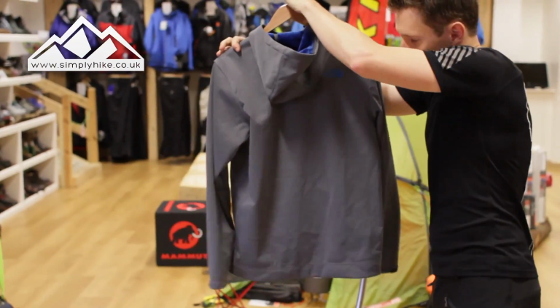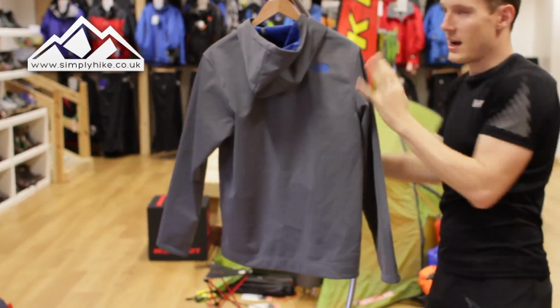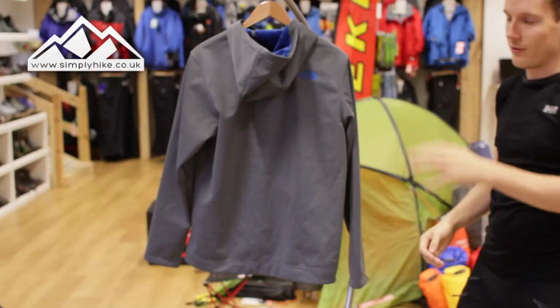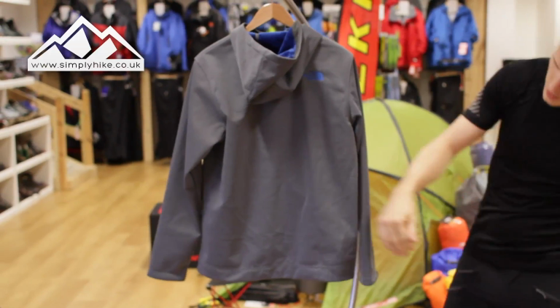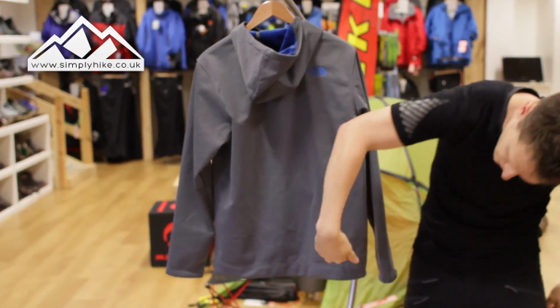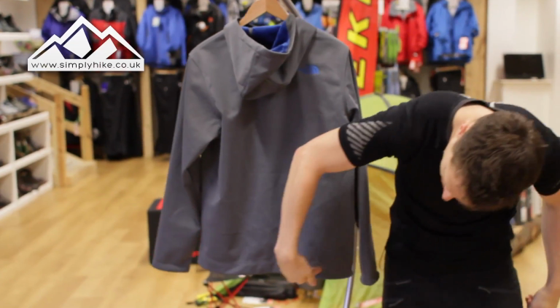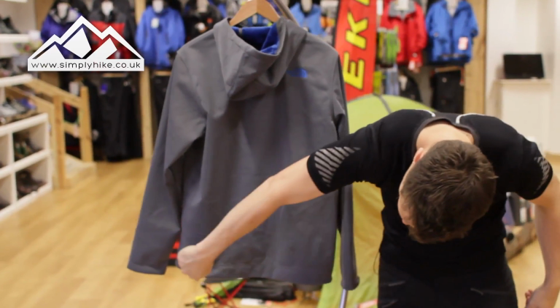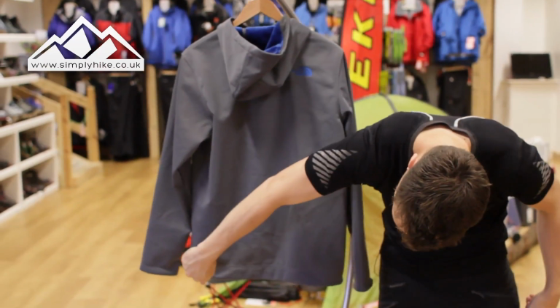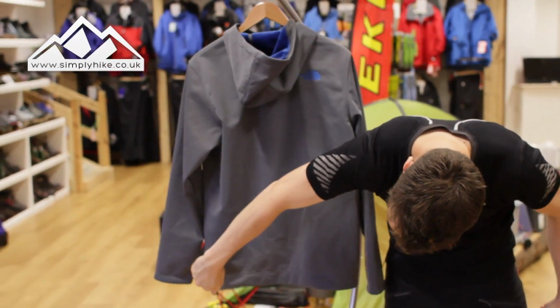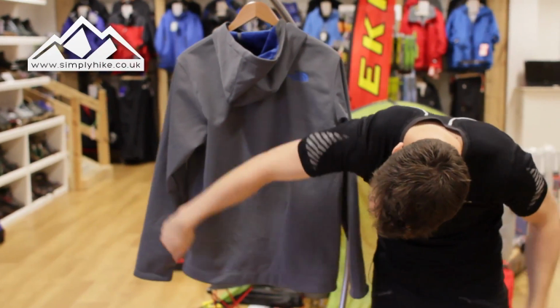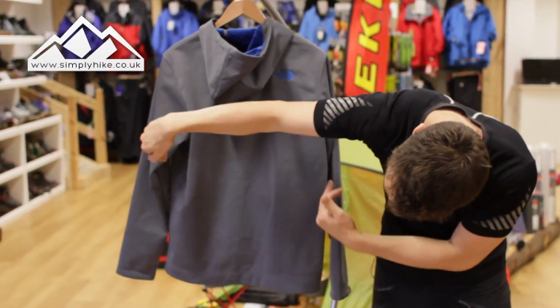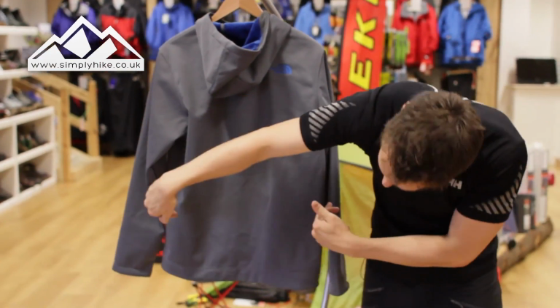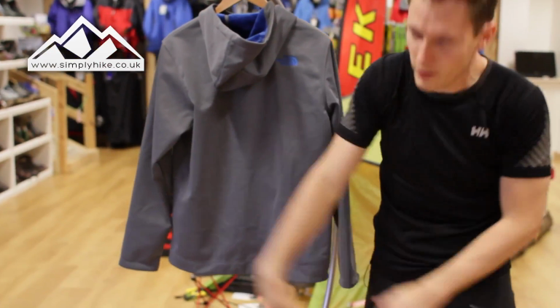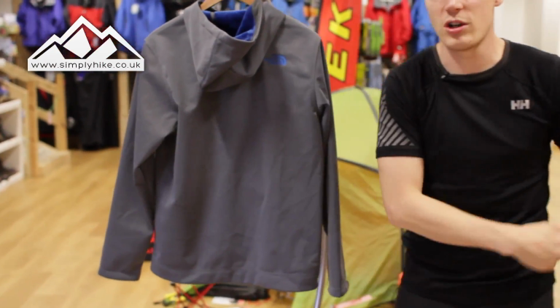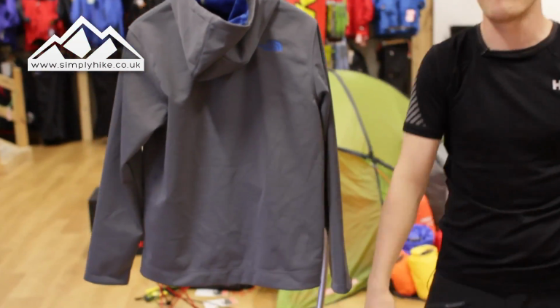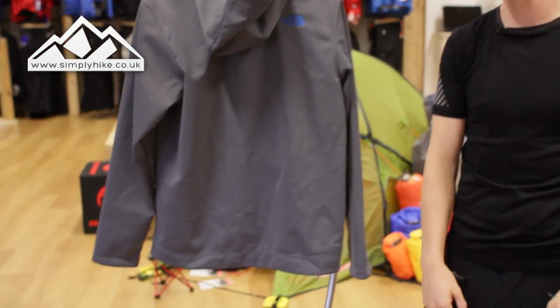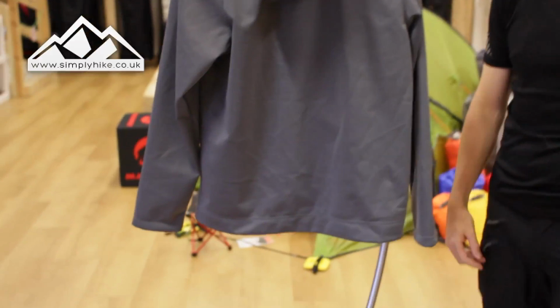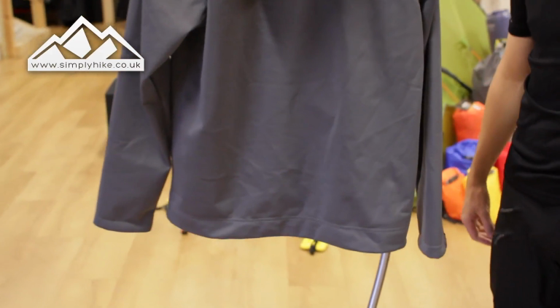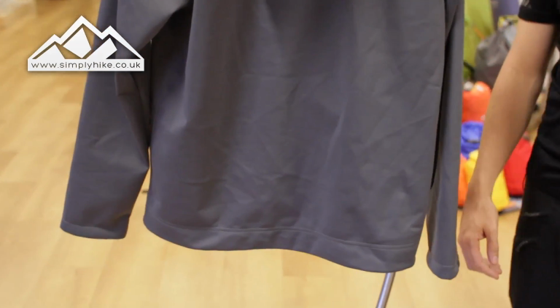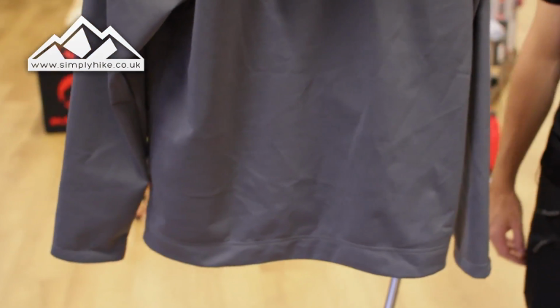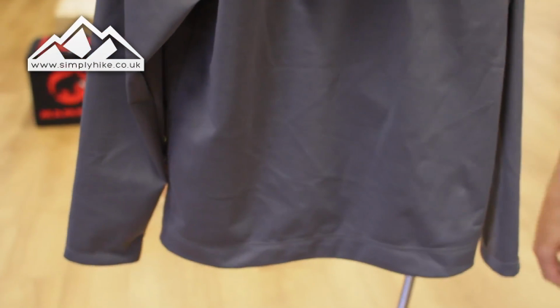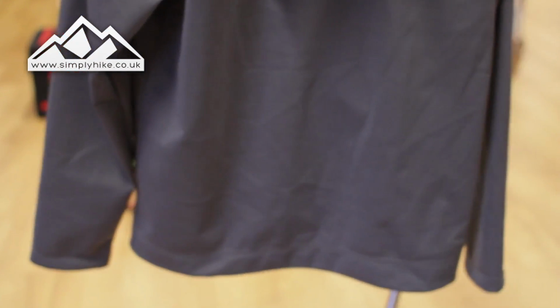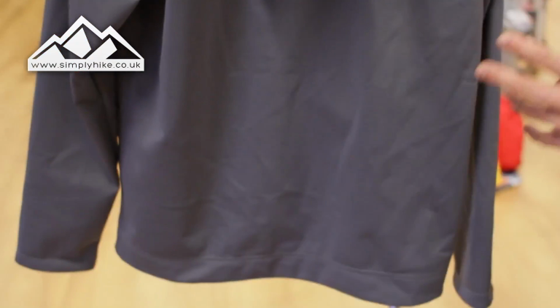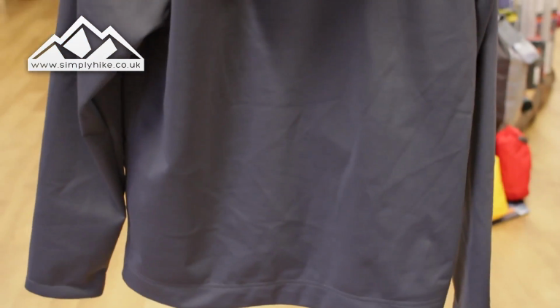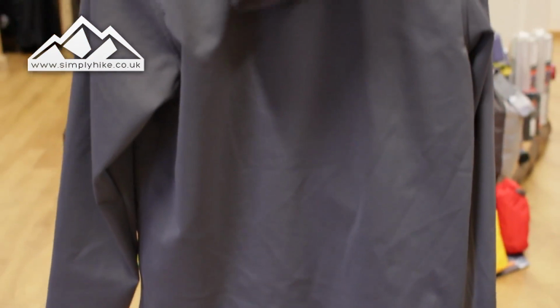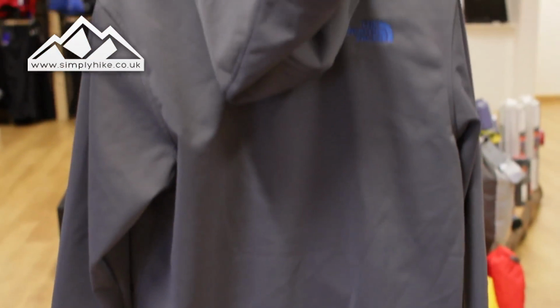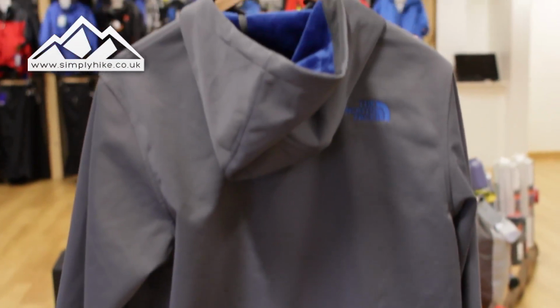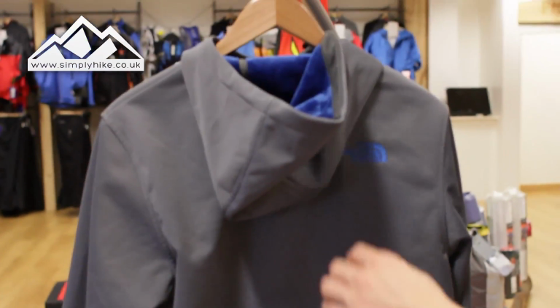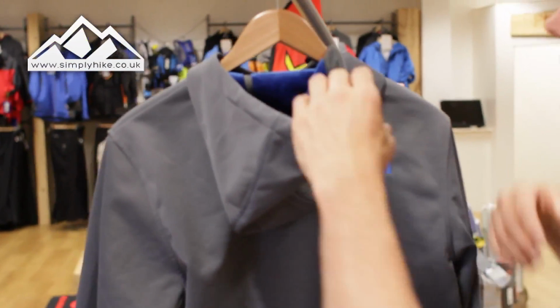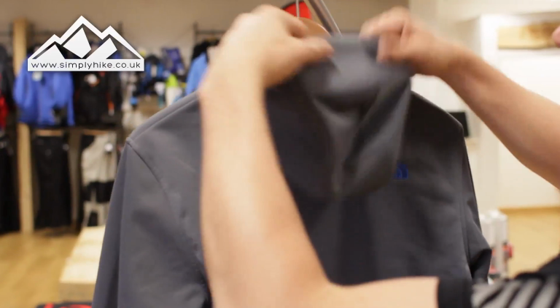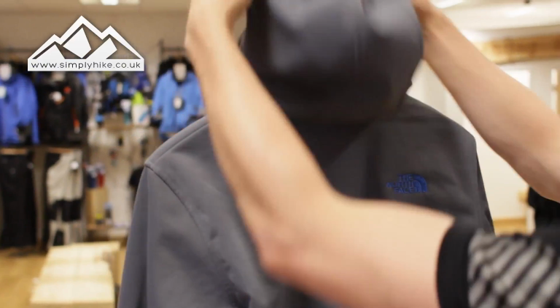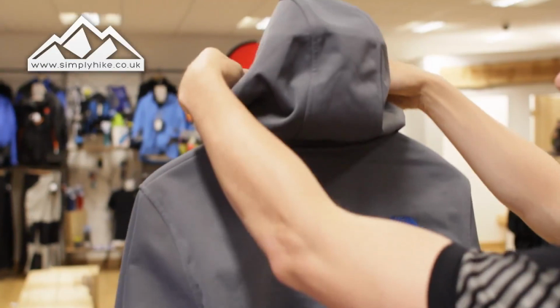Taking a look at the back, it does have a slight alpine fit — it's lower in the bottom section and slightly tapers inward for a better fit. So if you're going to be doing a bit of scrambling or trail running, this is a really nice jacket to consider.